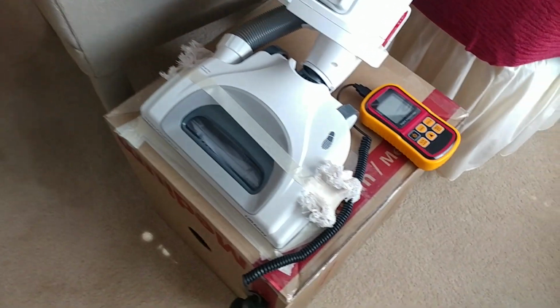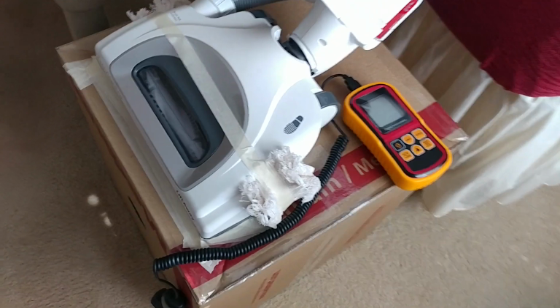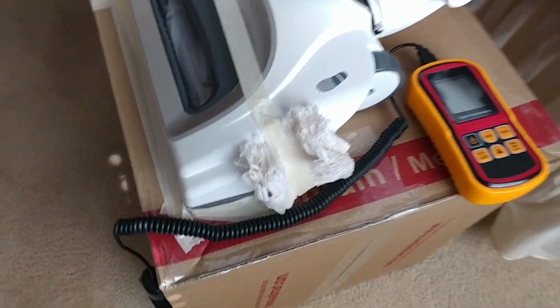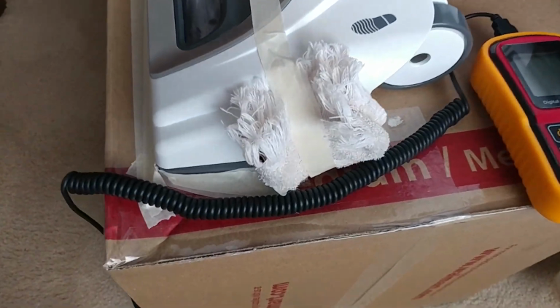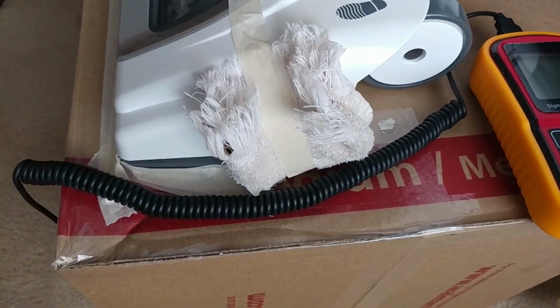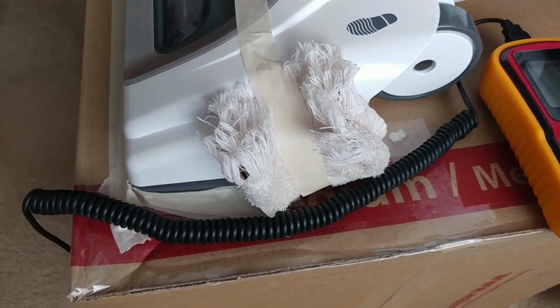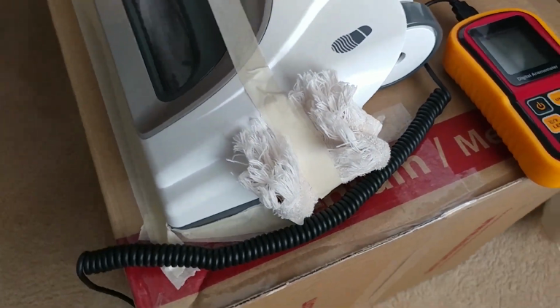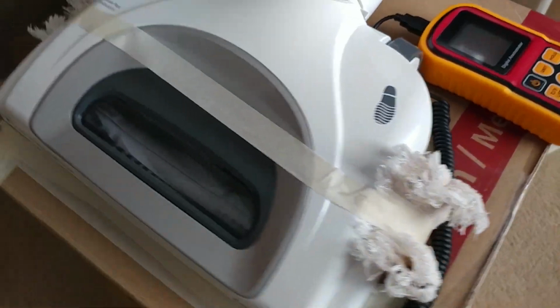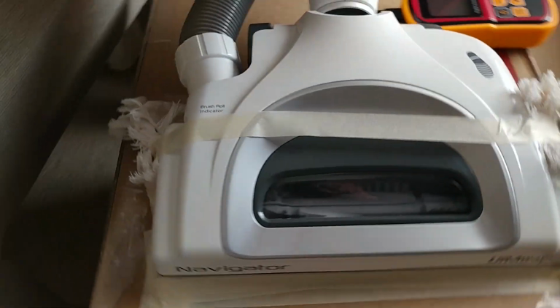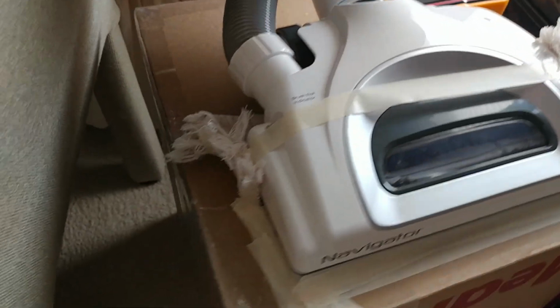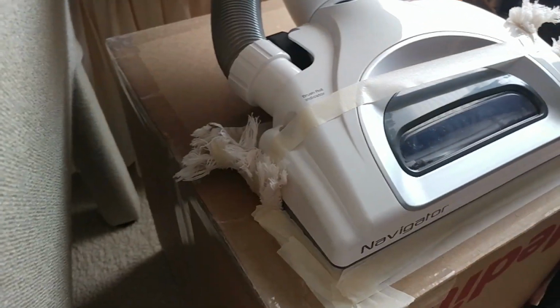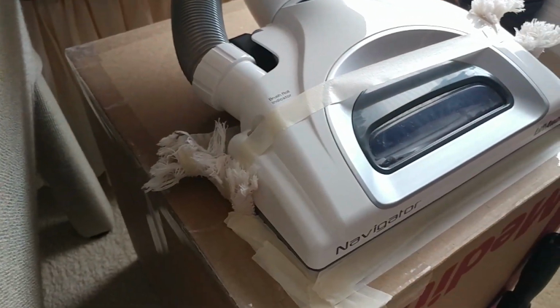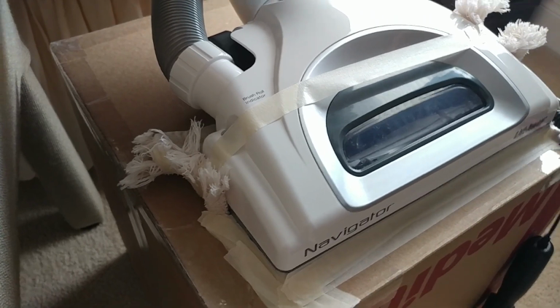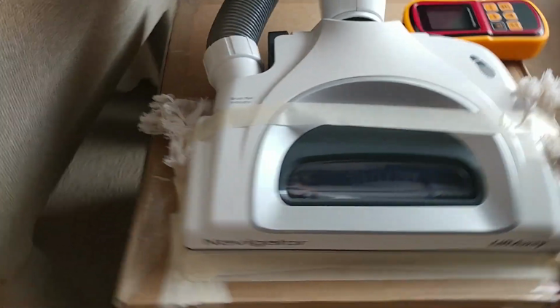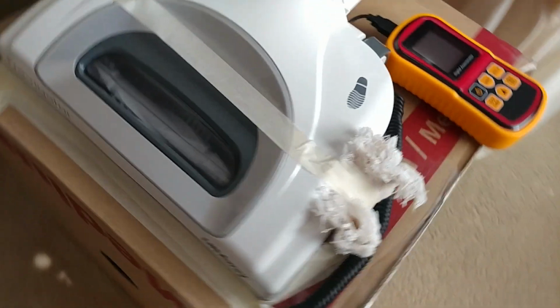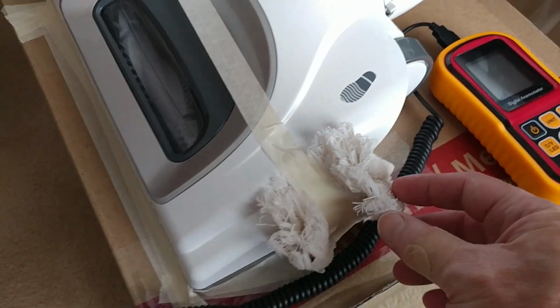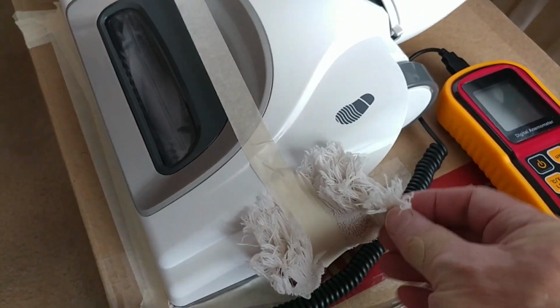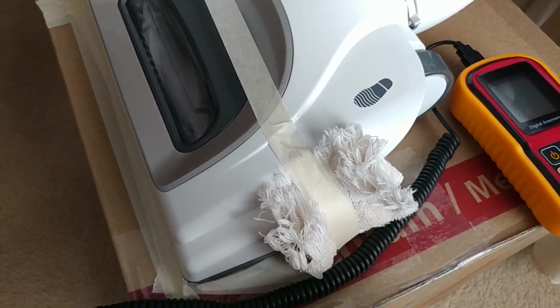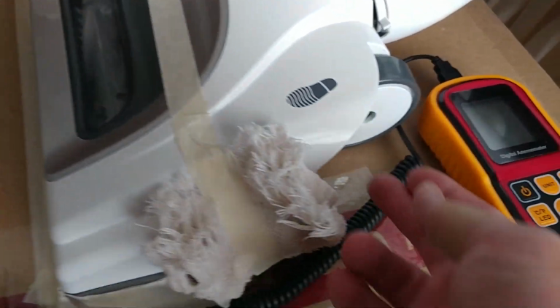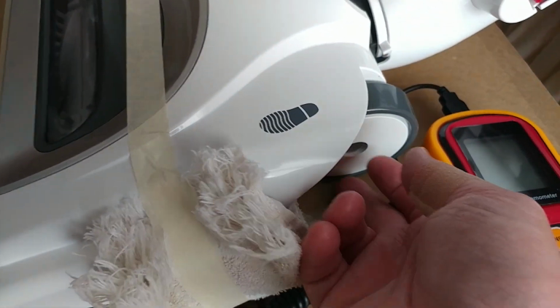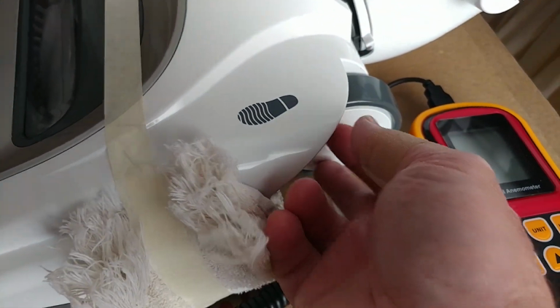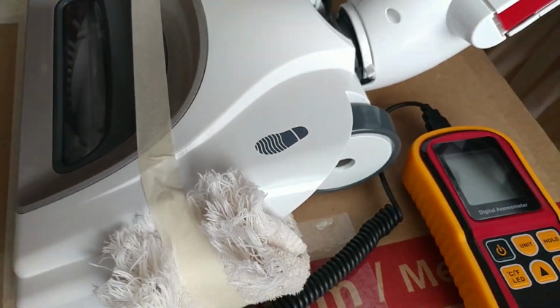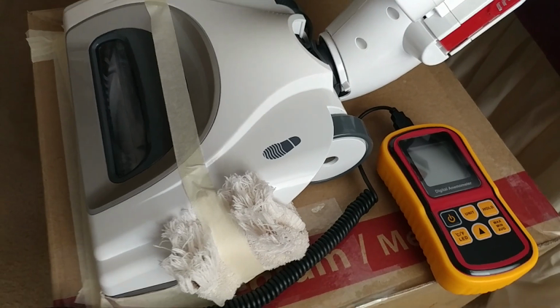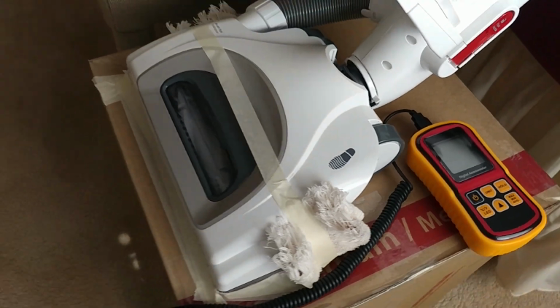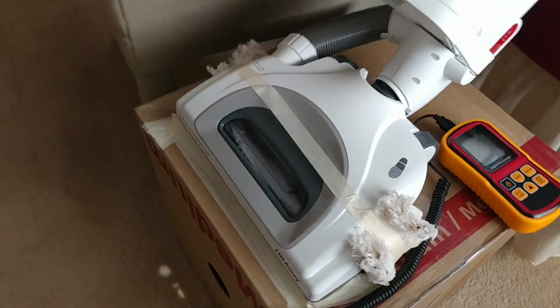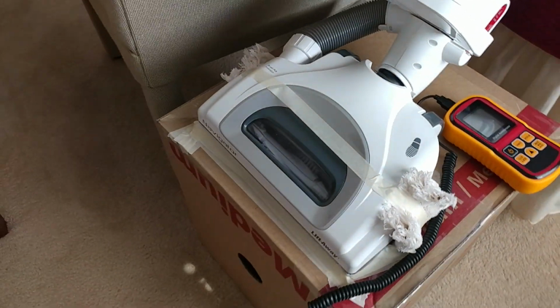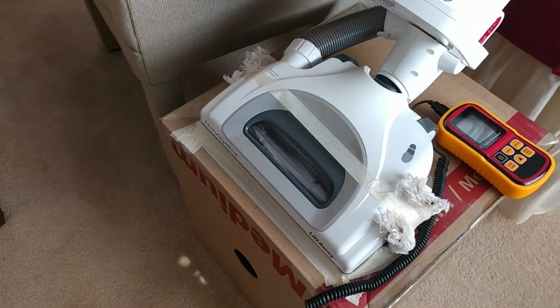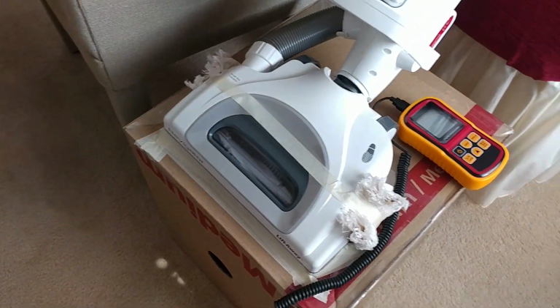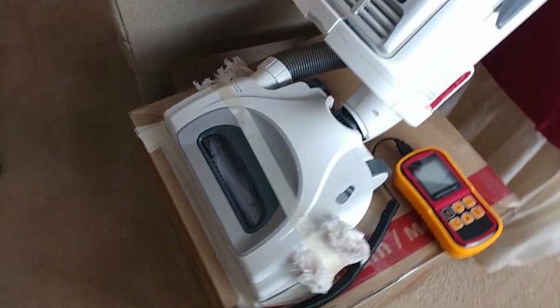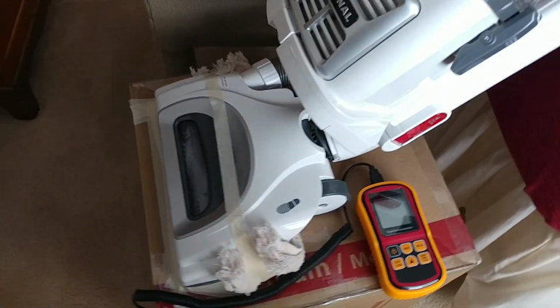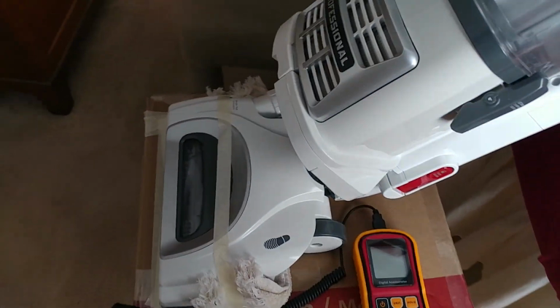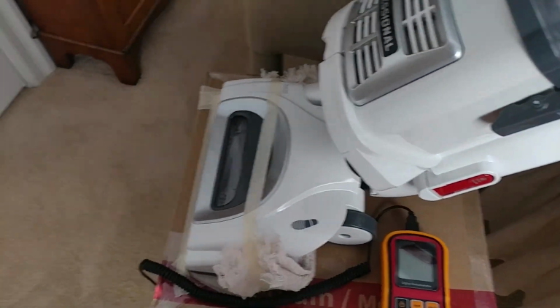This was a real pain to actually get a good seal of the head. I used a little hand towel because the wheels actually raised the rear end up on this thing, but I think we have a pretty good seal now — let's see what it does.